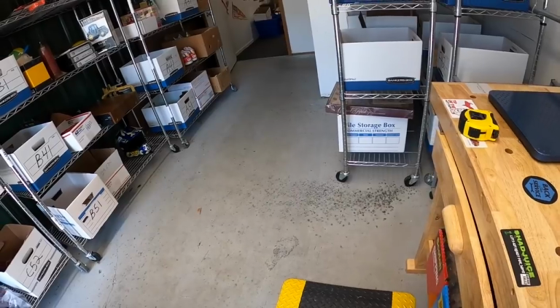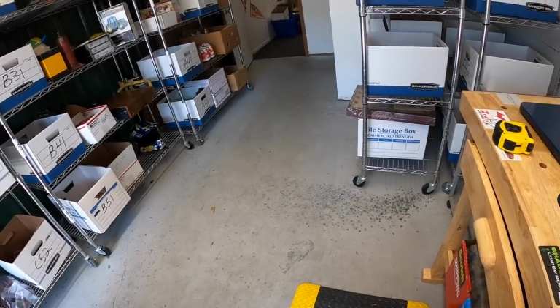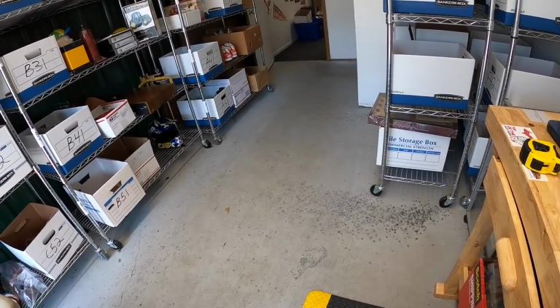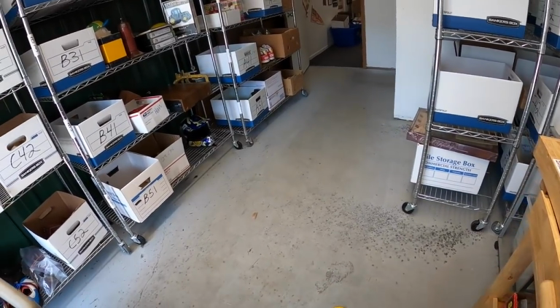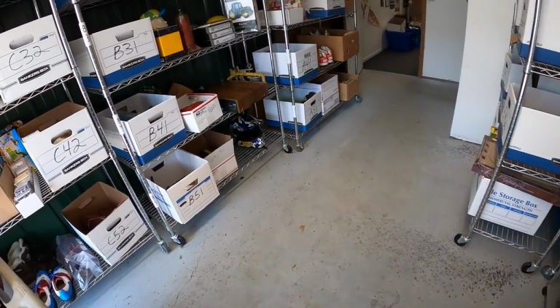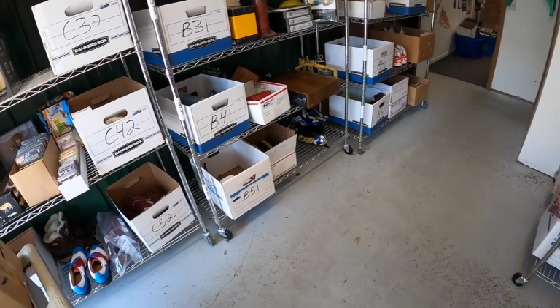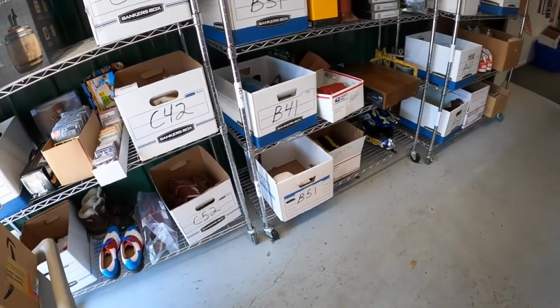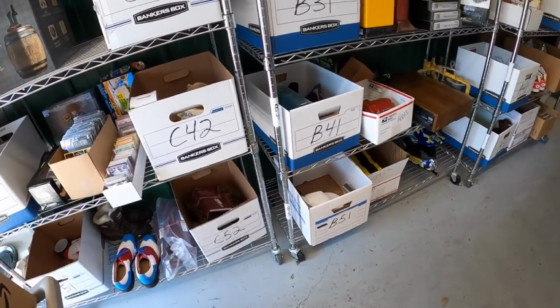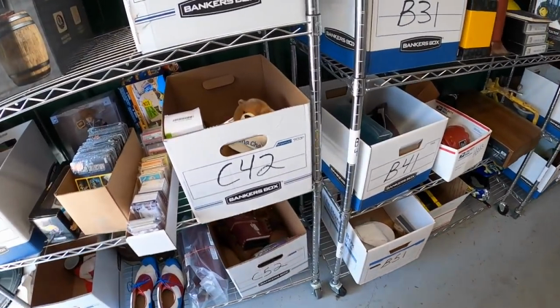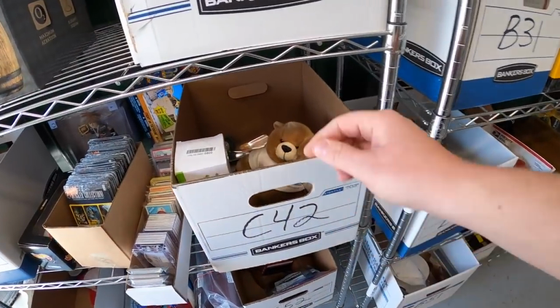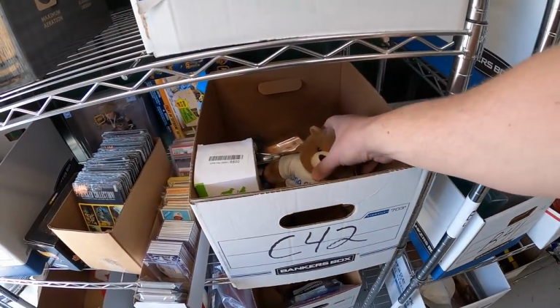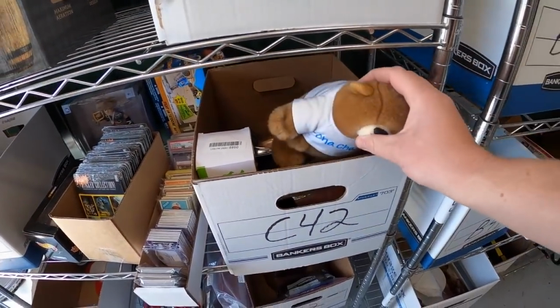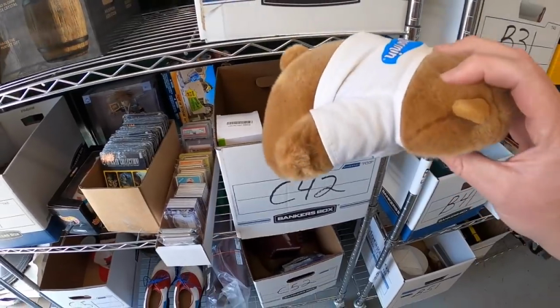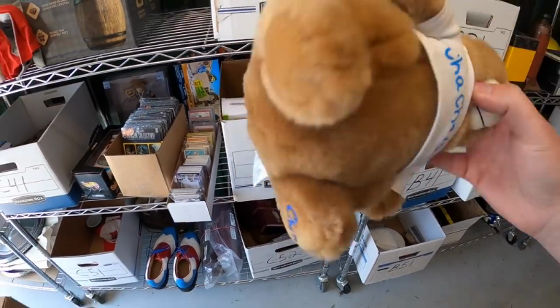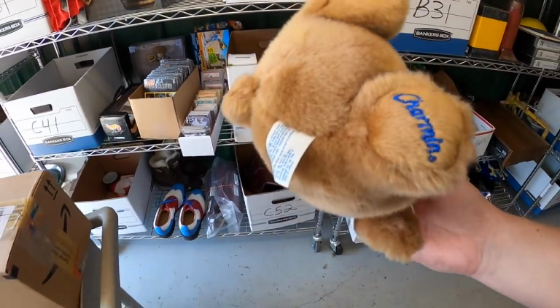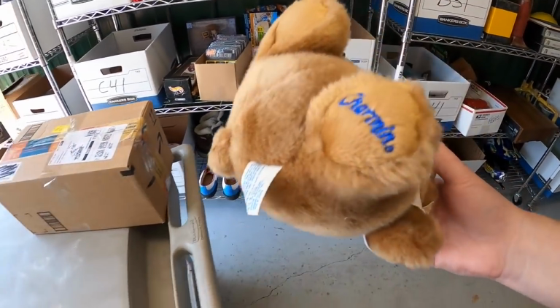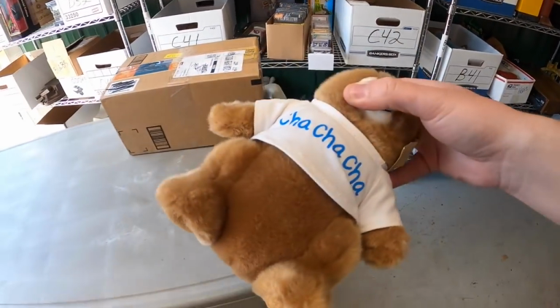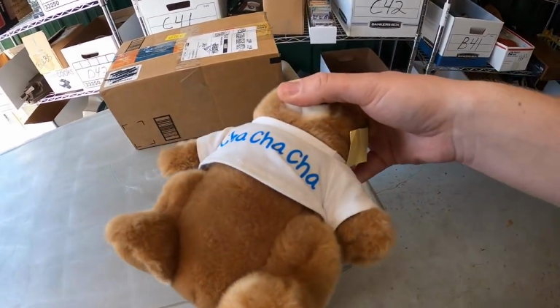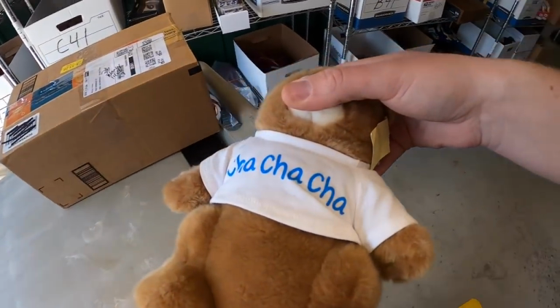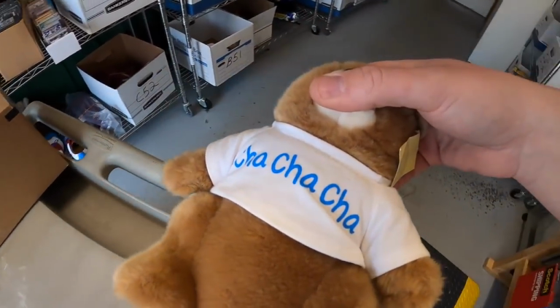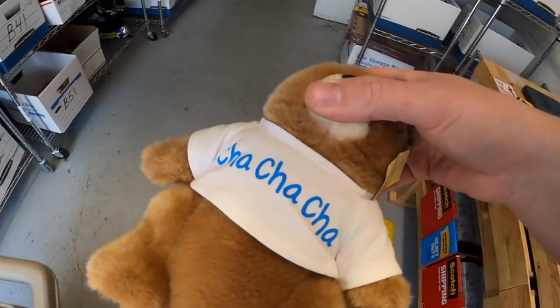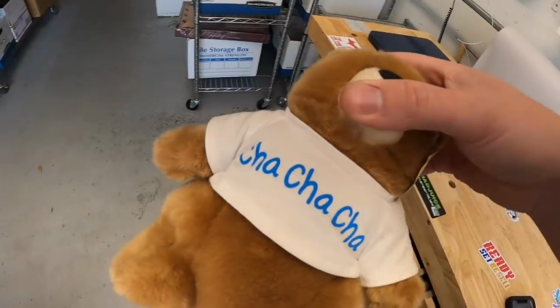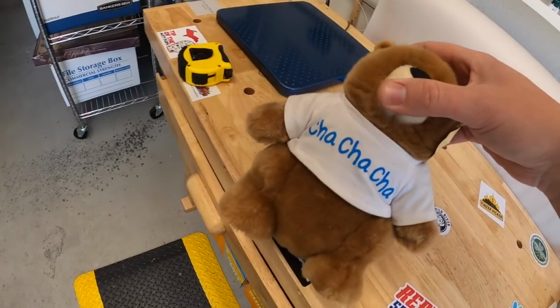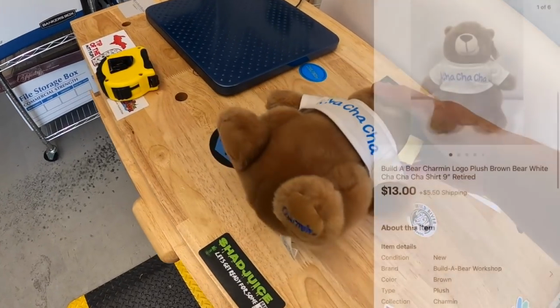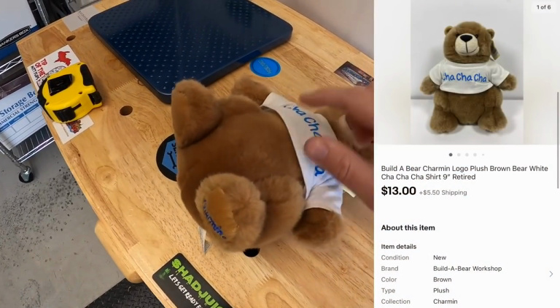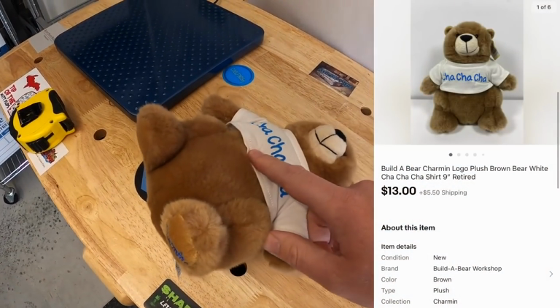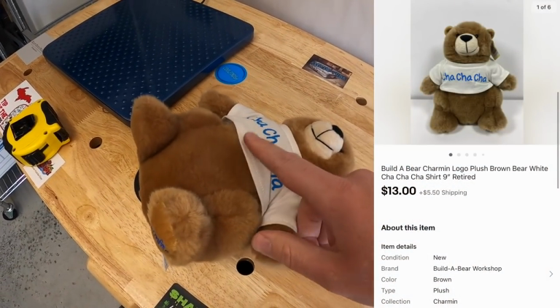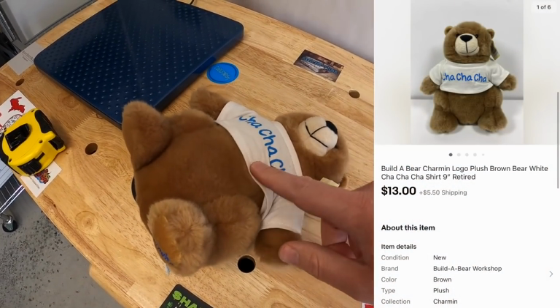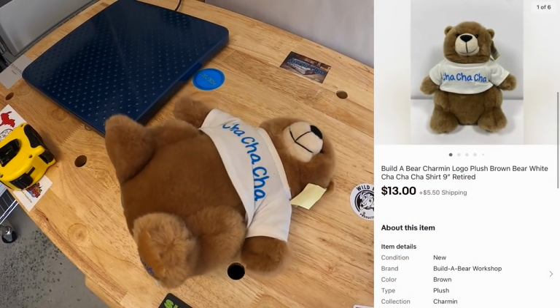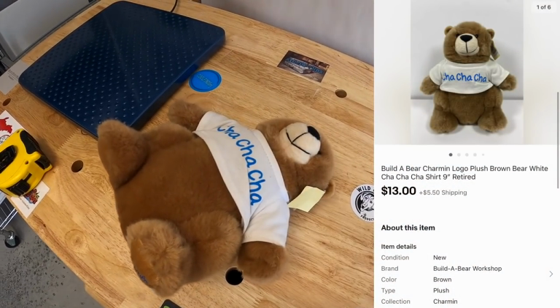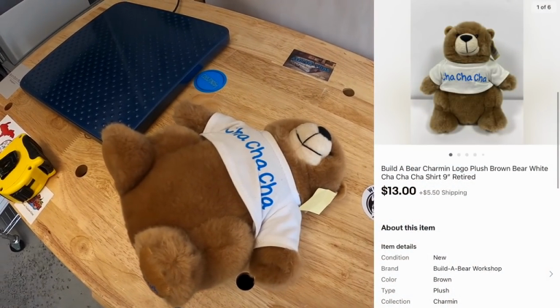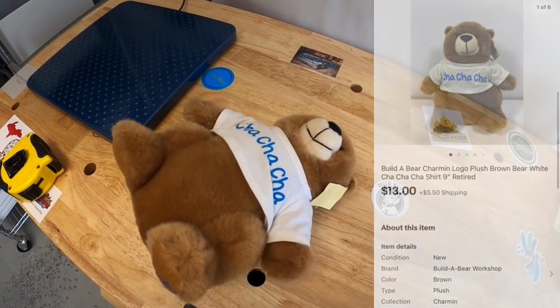The first eBay sale we're shipping is in C42. This is a Charmin Build-A-Bear plush — I got this in that big eBay store buyout. I sent out a best offer for it for $13 plus shipping.